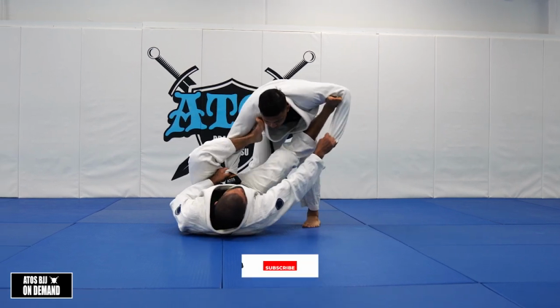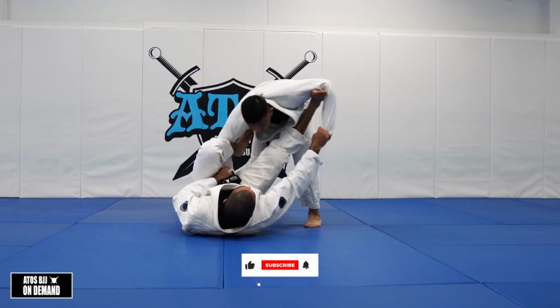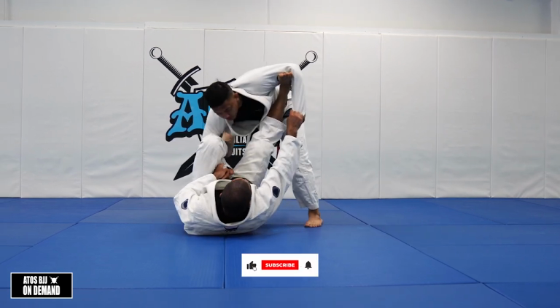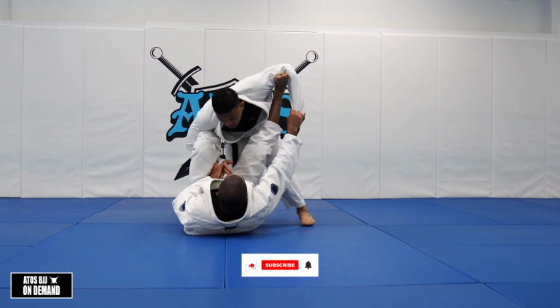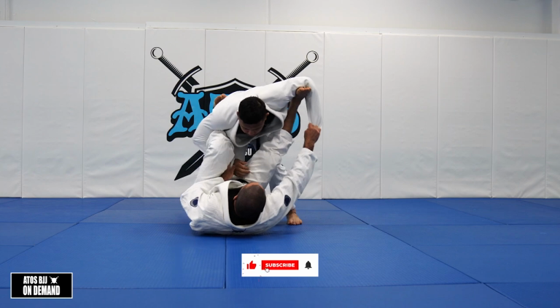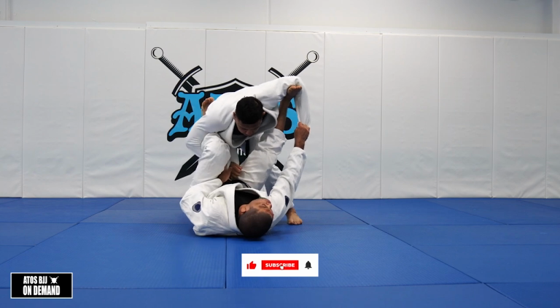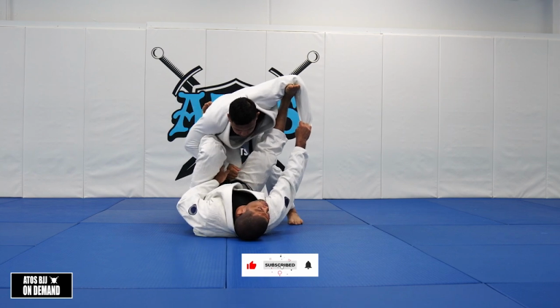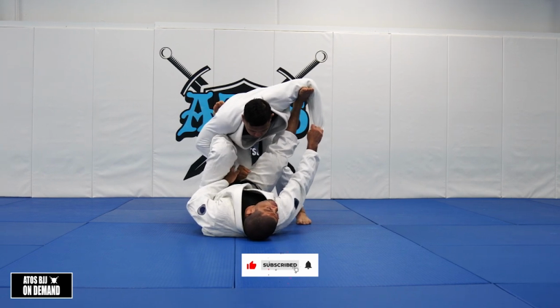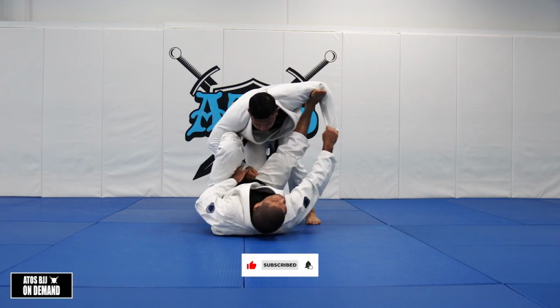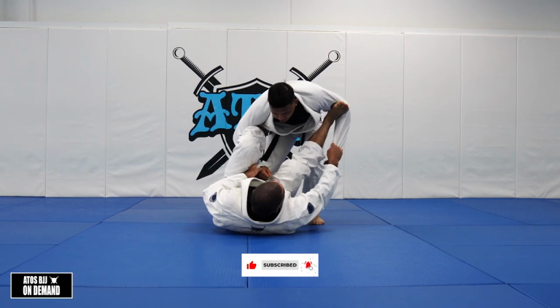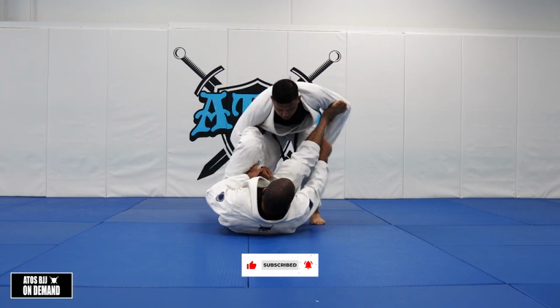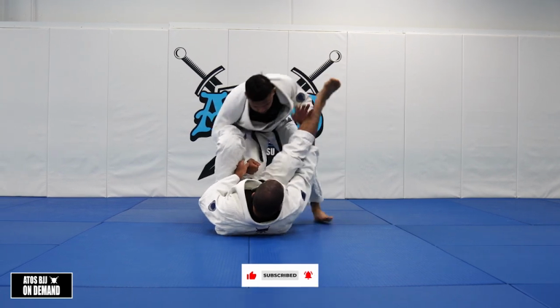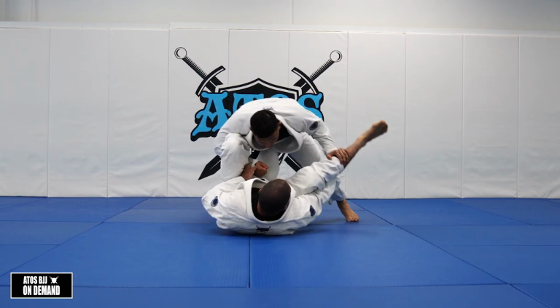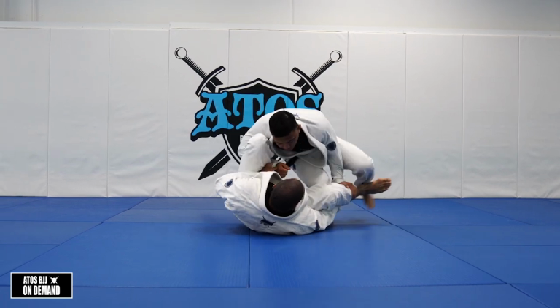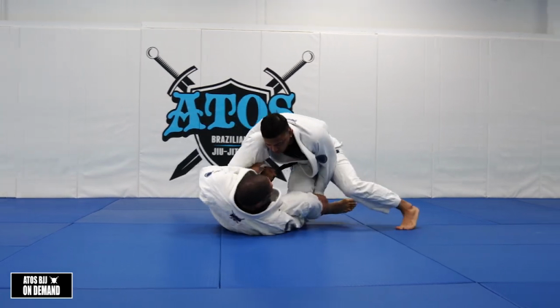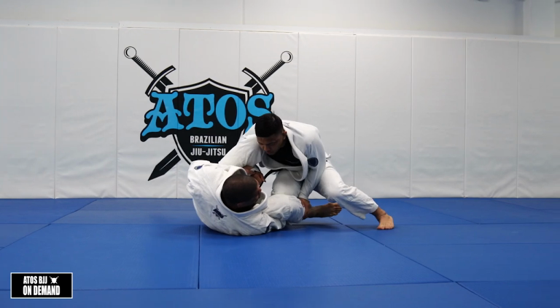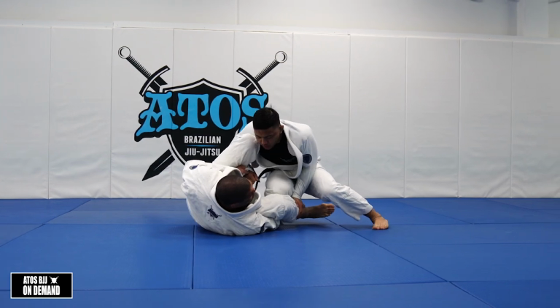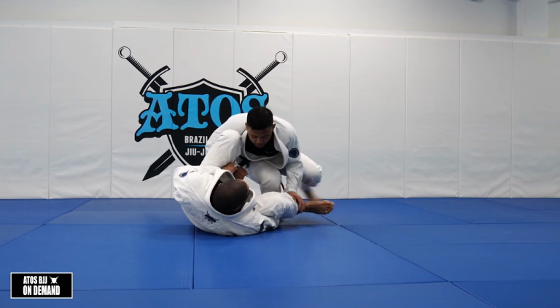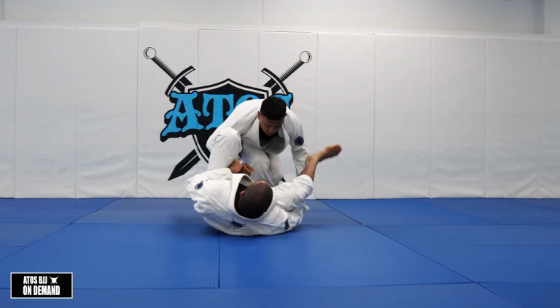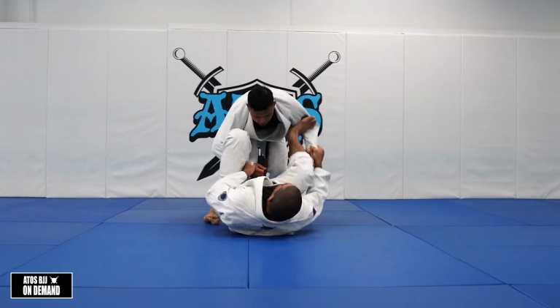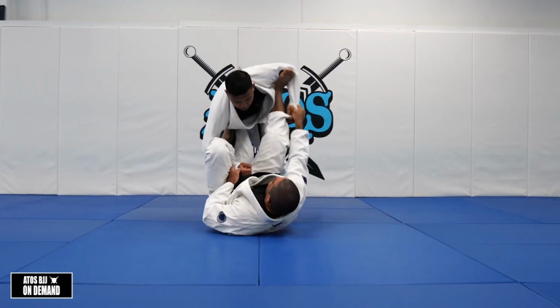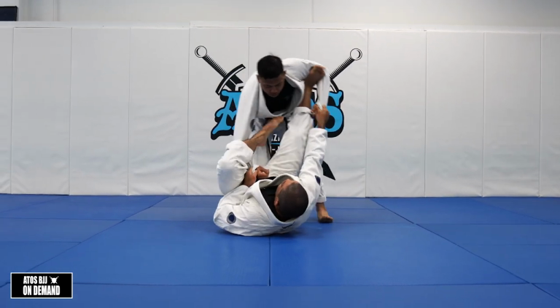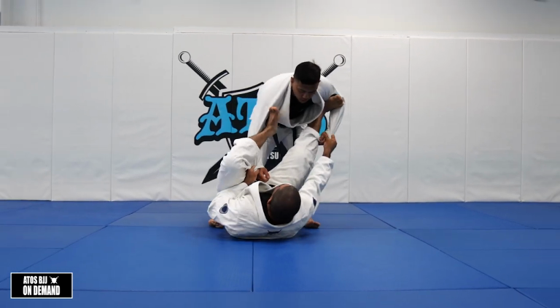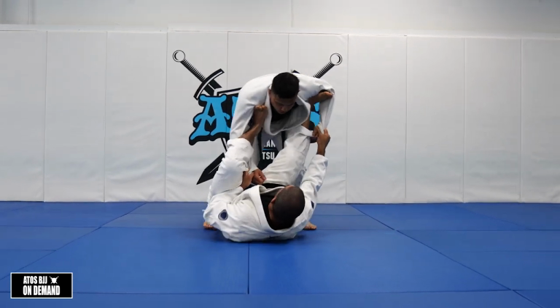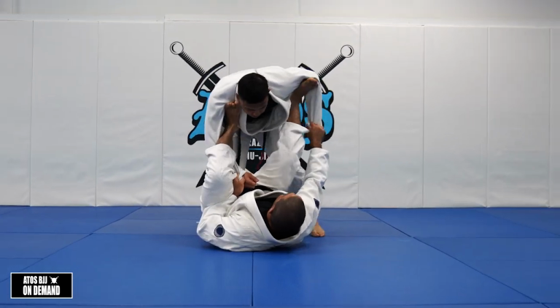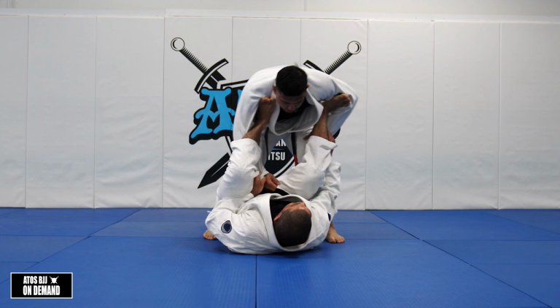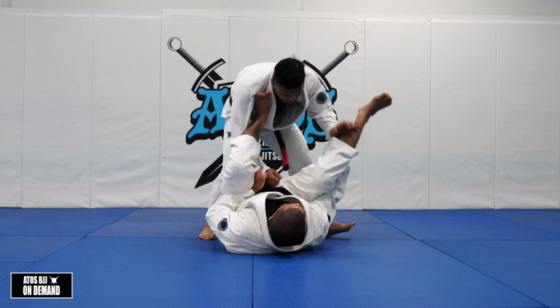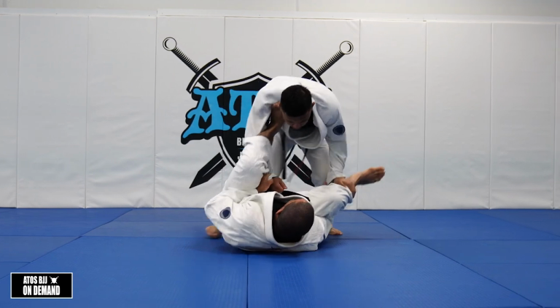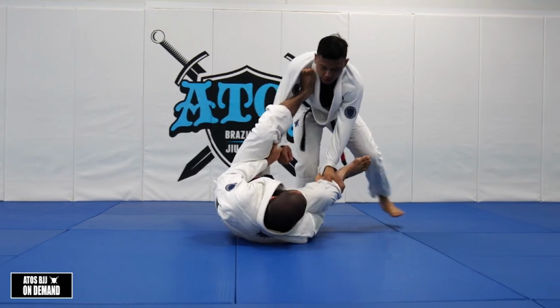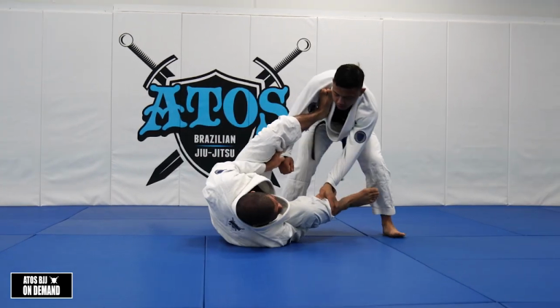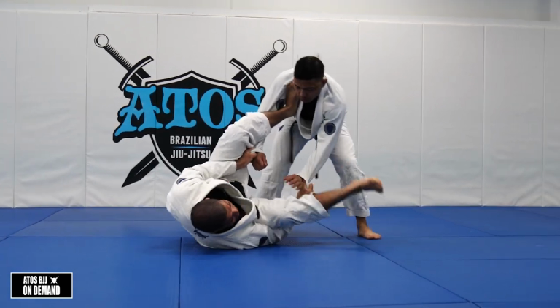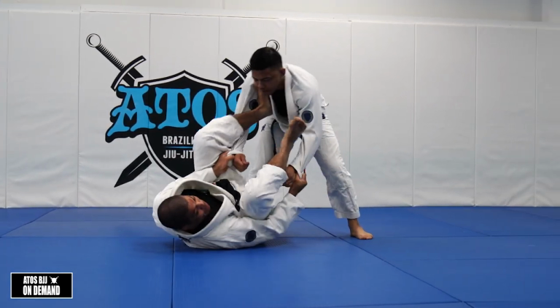If I go deep lasso, I cannot push him as much, especially if you kill this side - now he's too close to me. If I go shallow lasso and he tries to come in, I can push him and then go back.